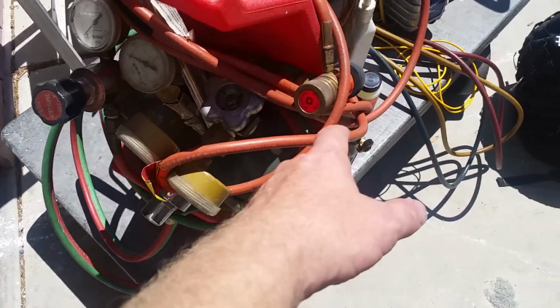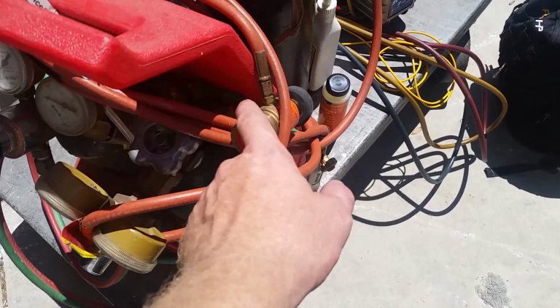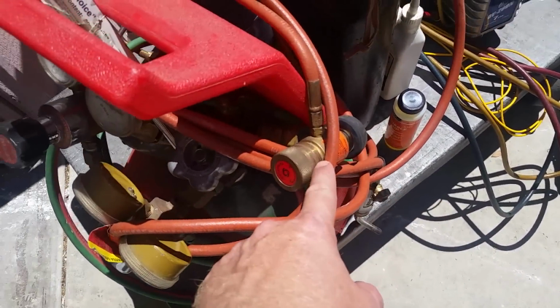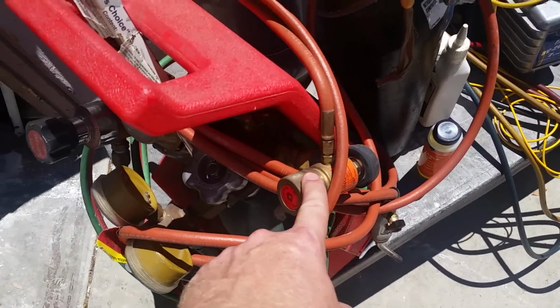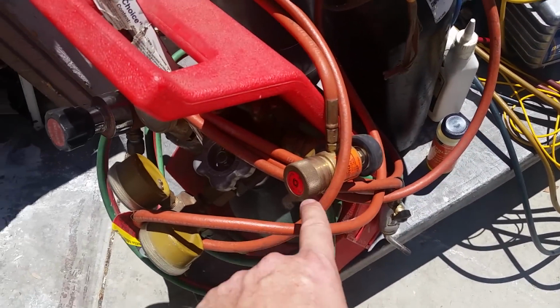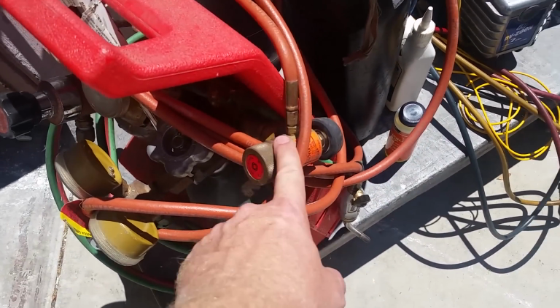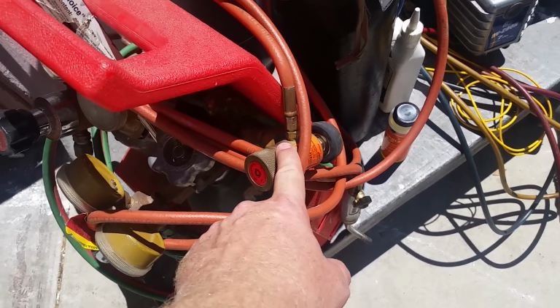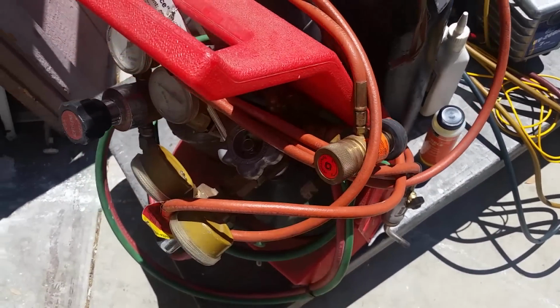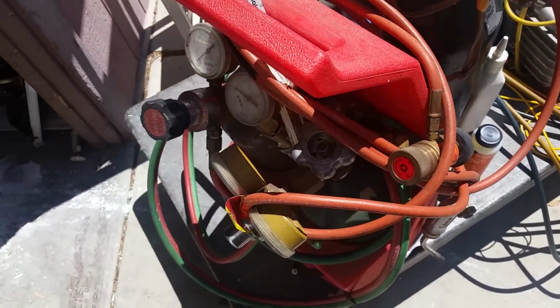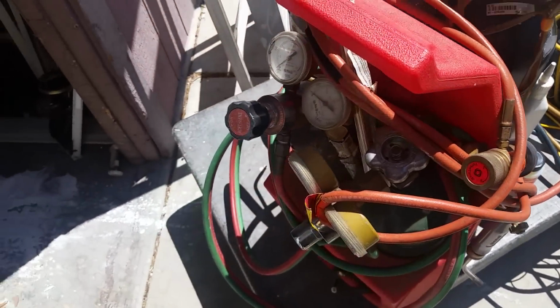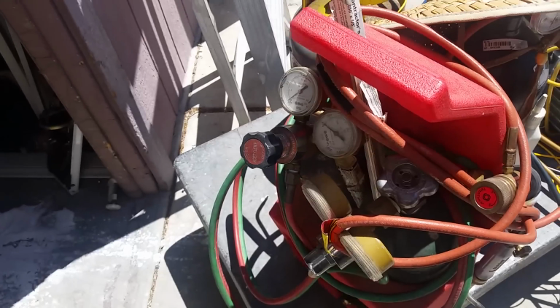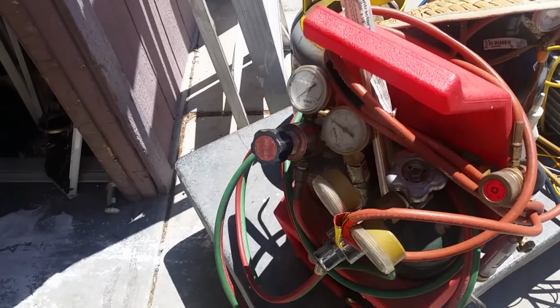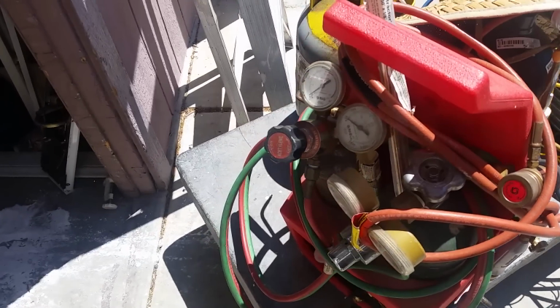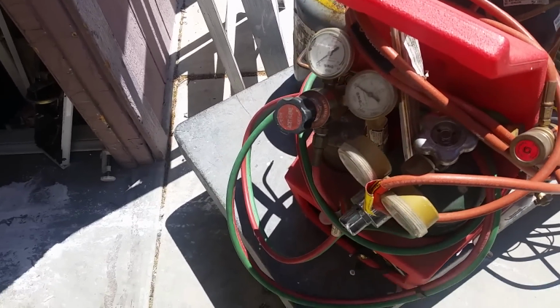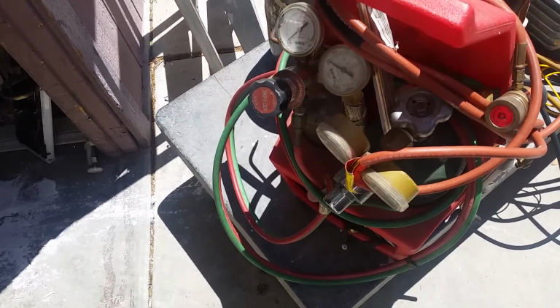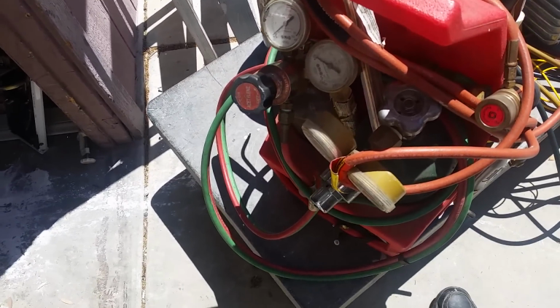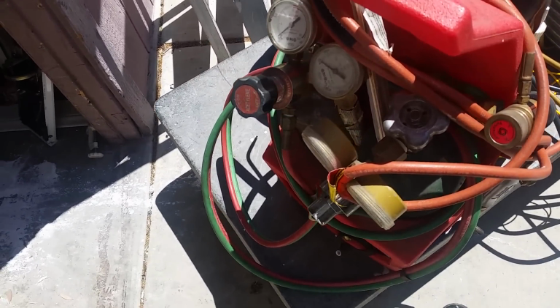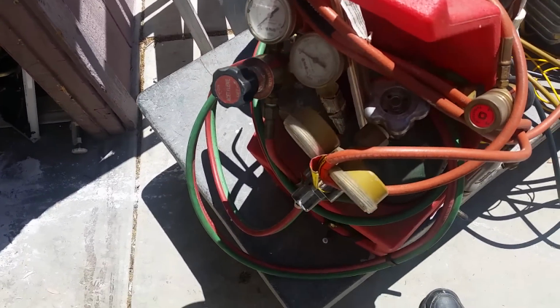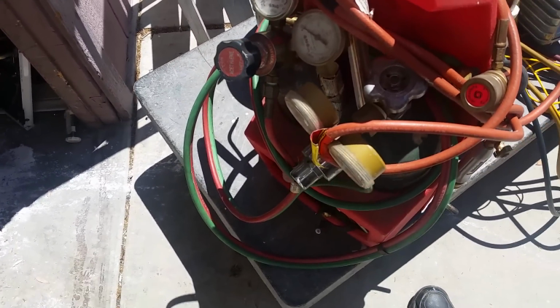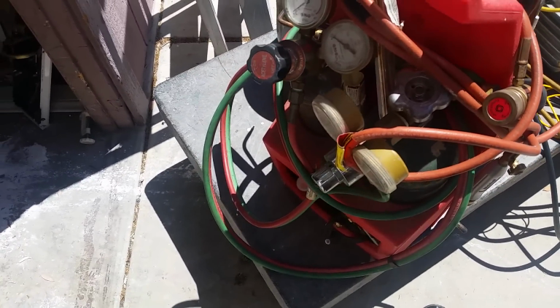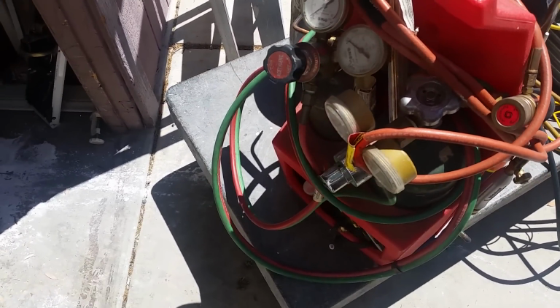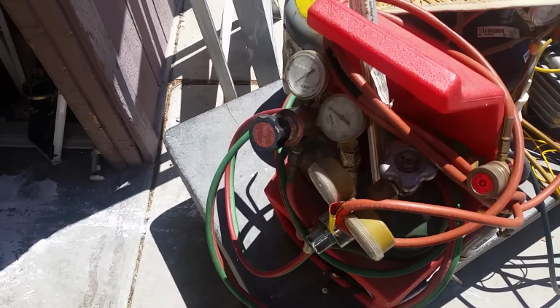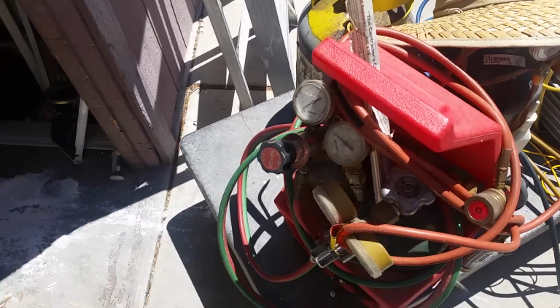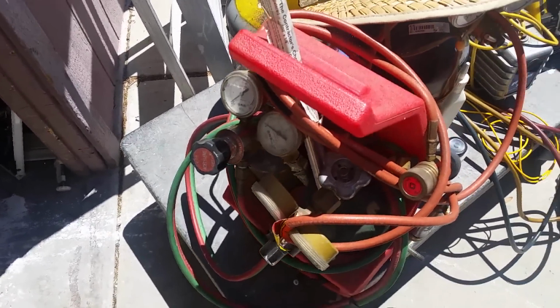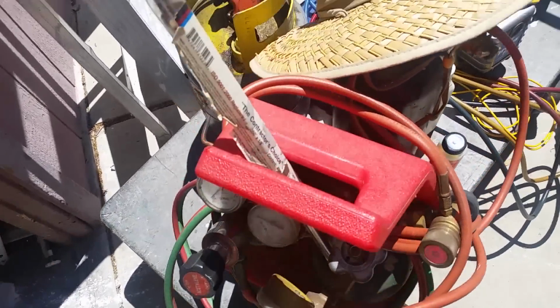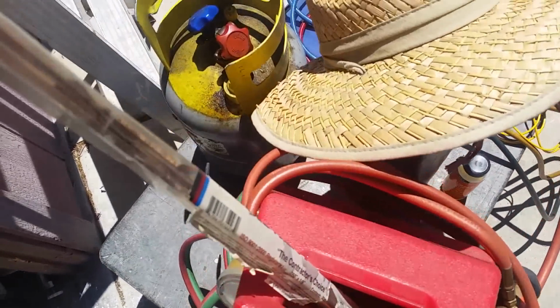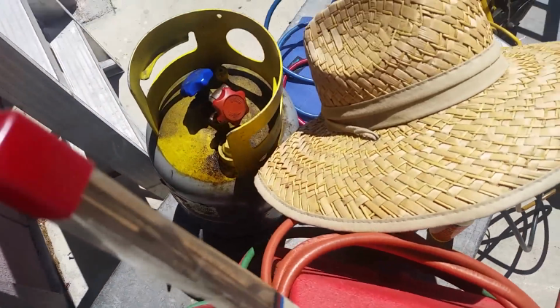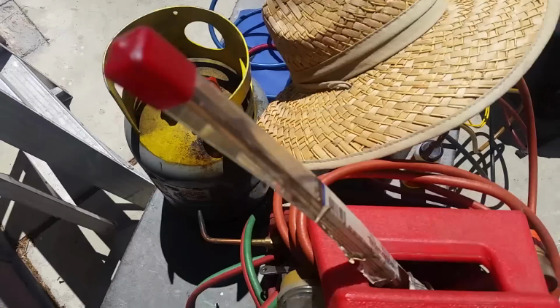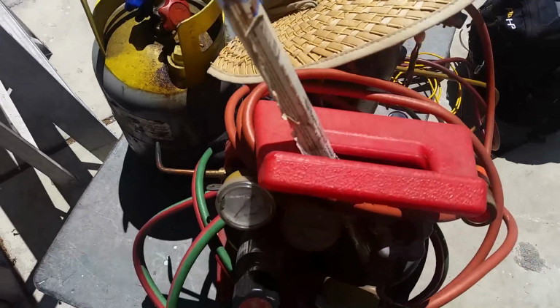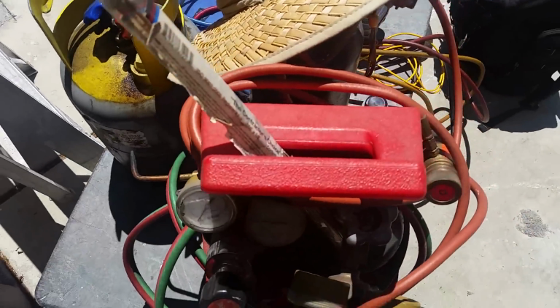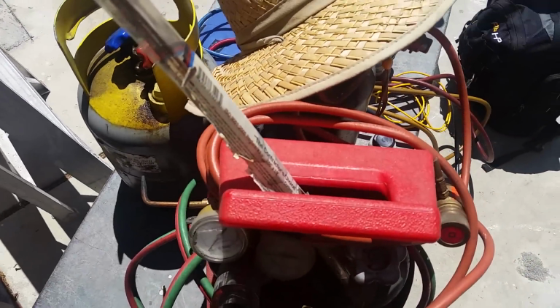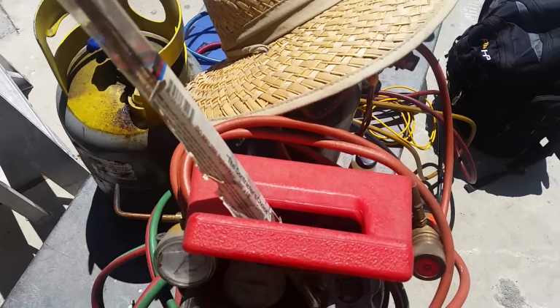Oxygen-acetylene torch with silver solder. Going to be changing out to a turbo torch — actually haven't used the turbo torch yet, so that'll be pretty cool because then you actually don't need the oxygen anymore, you can just use the acetylene. Recovery machine, recovery tank.